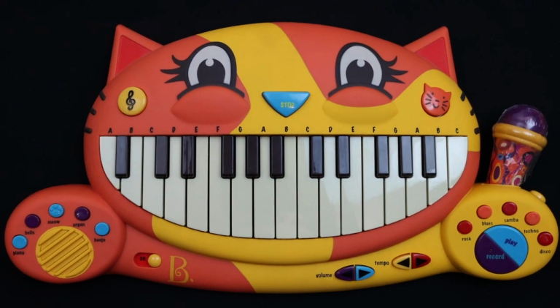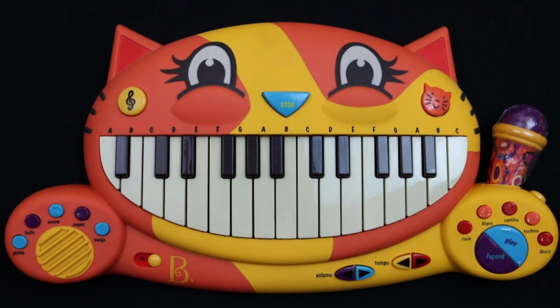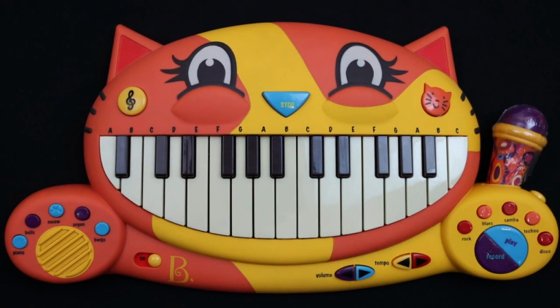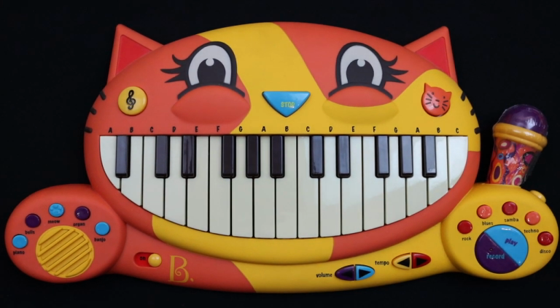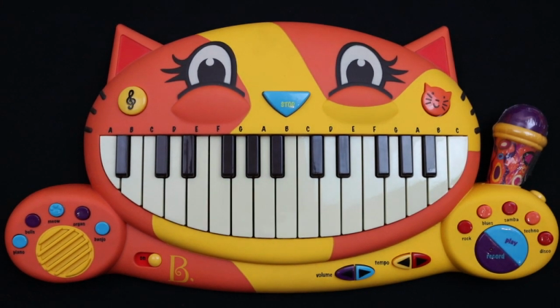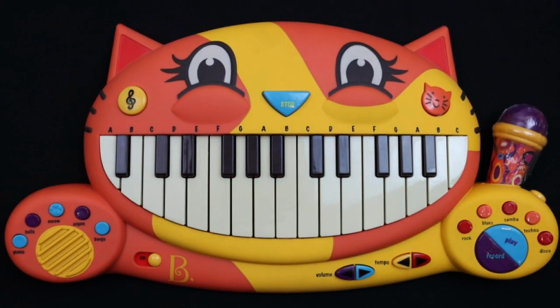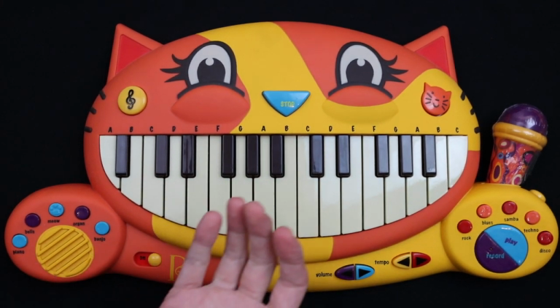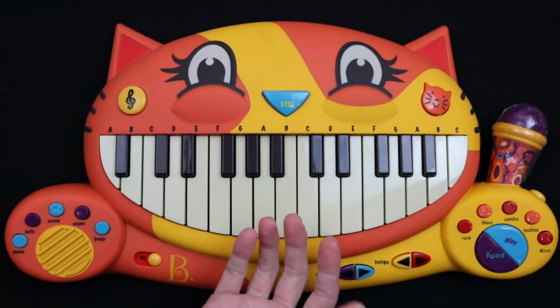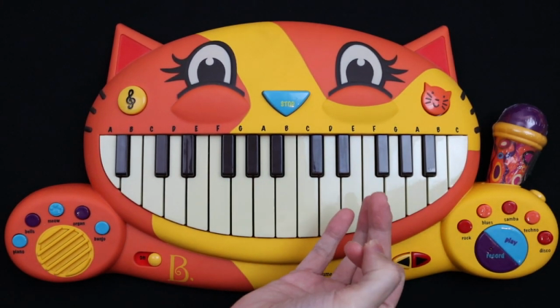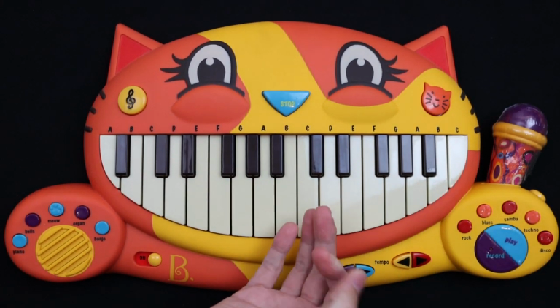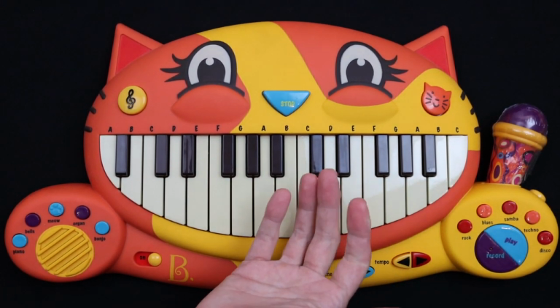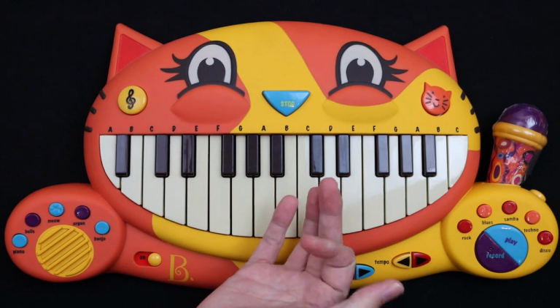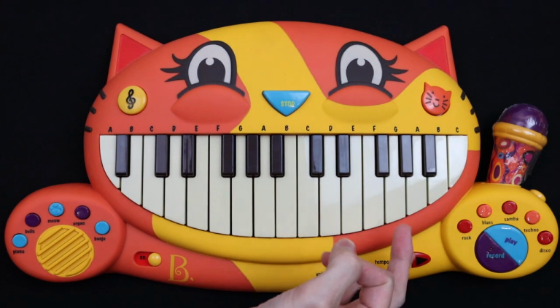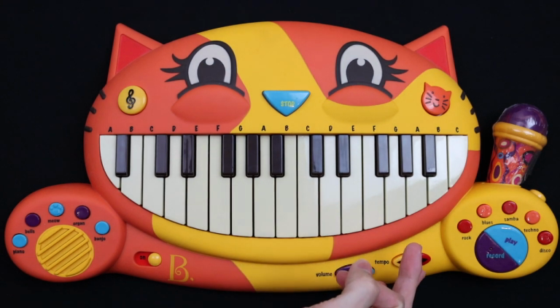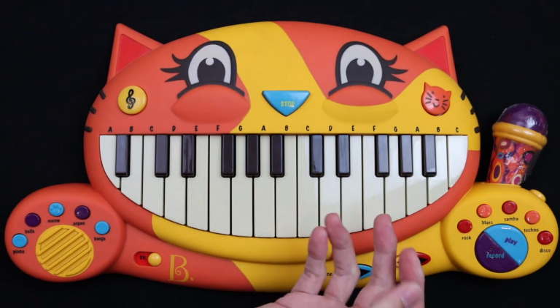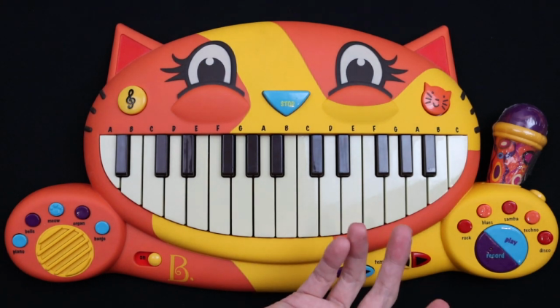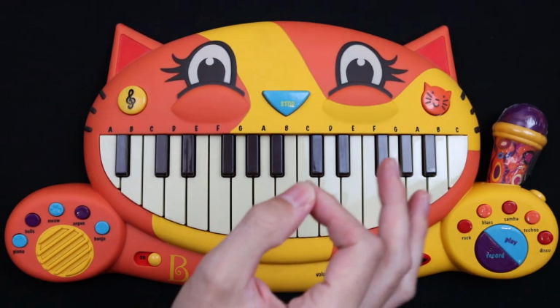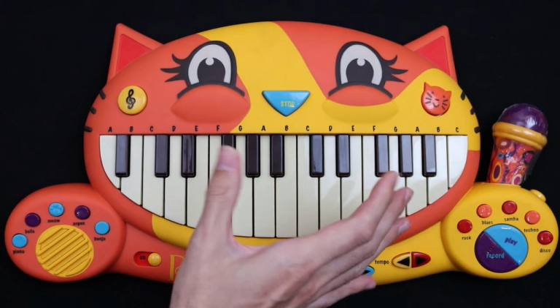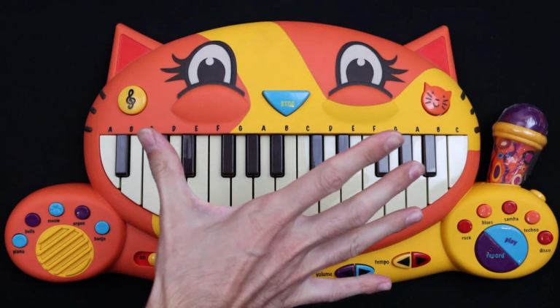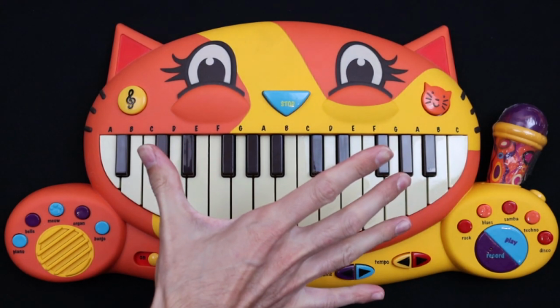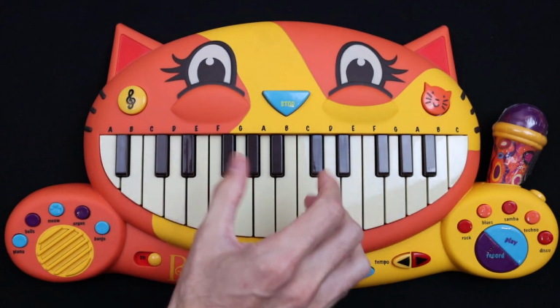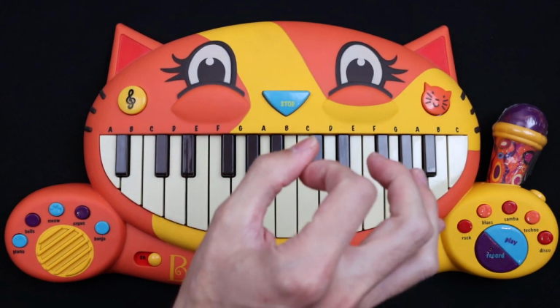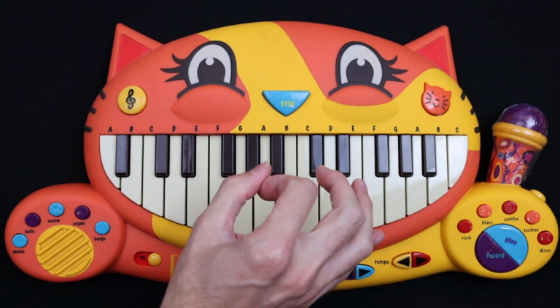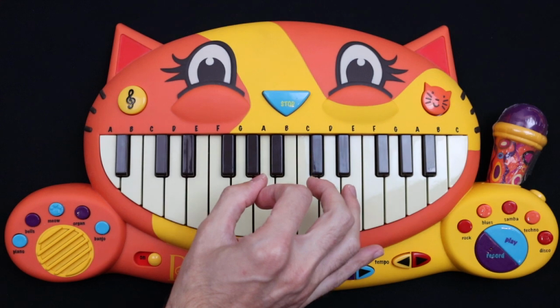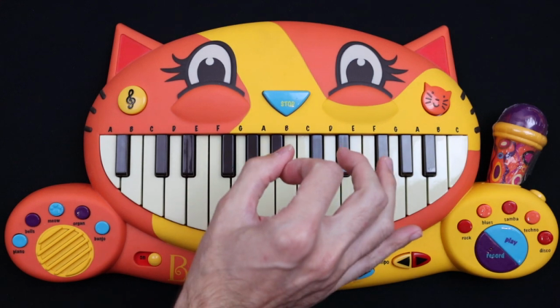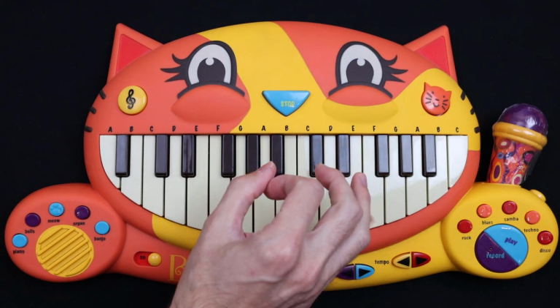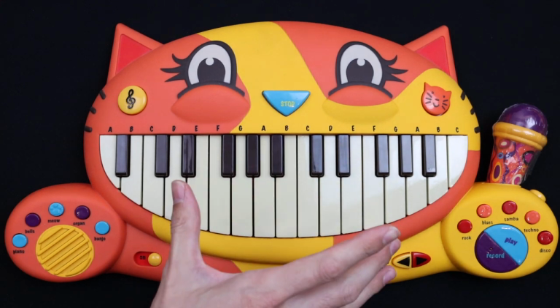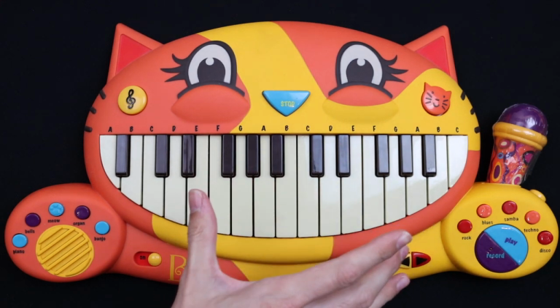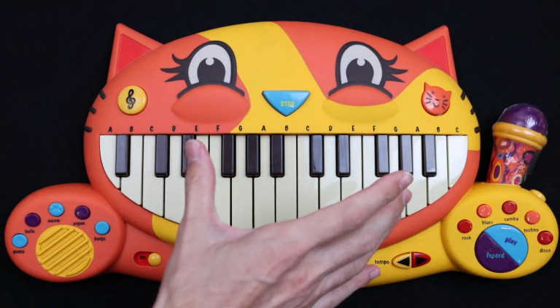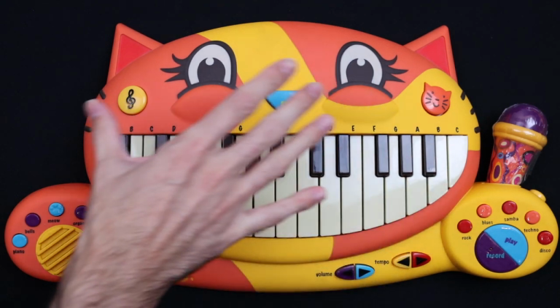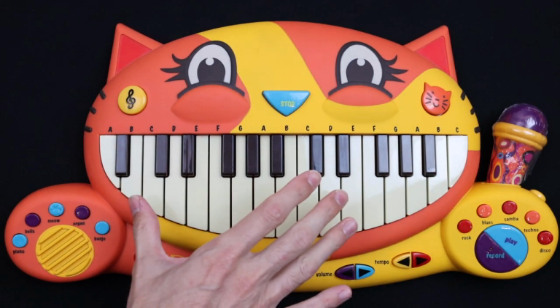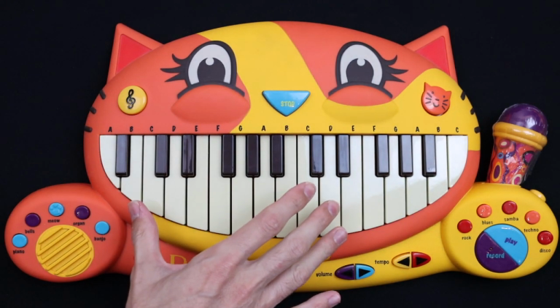Hello, so in this session I will show you how to play Undertale Last Breath, Not a Slacker Anymore. I will show you how the main part sounds and then I will show you the finger positions and the letters. I will show you a simple version for the cat piano.